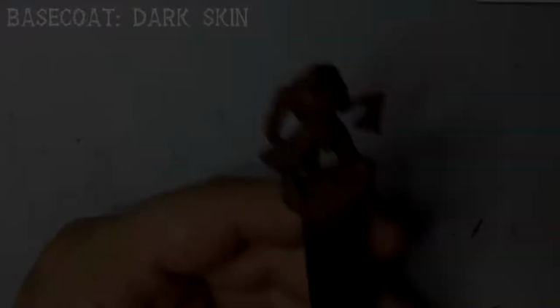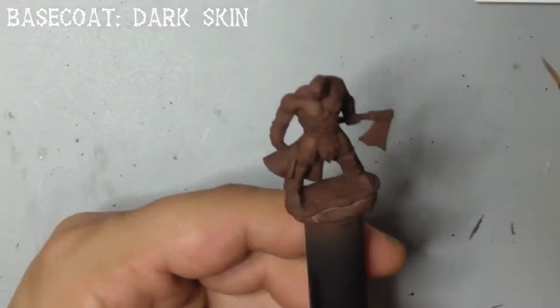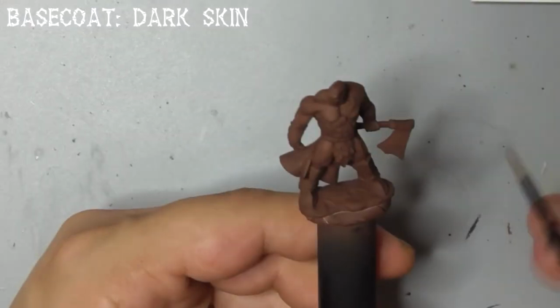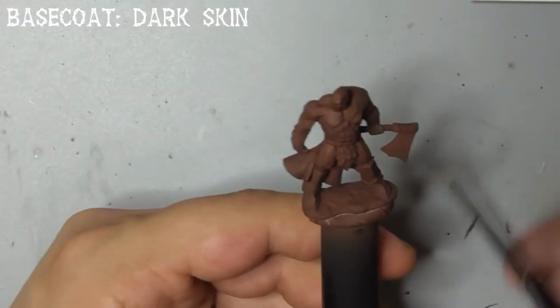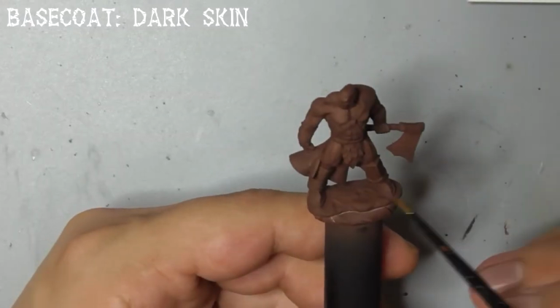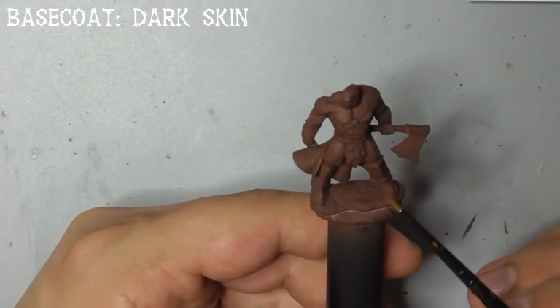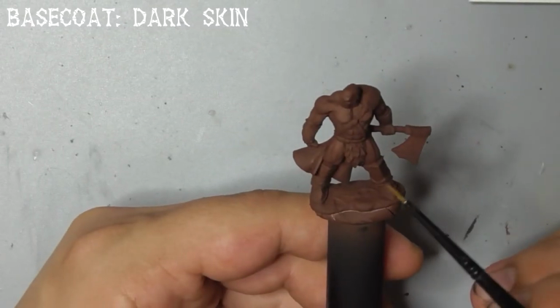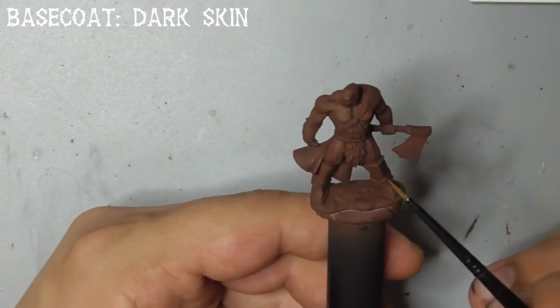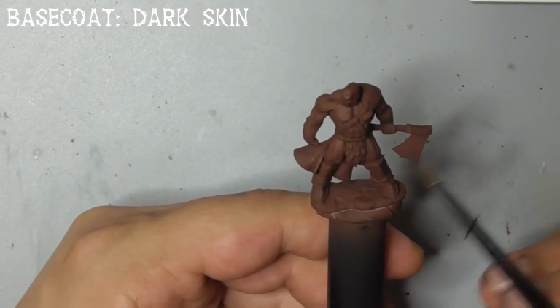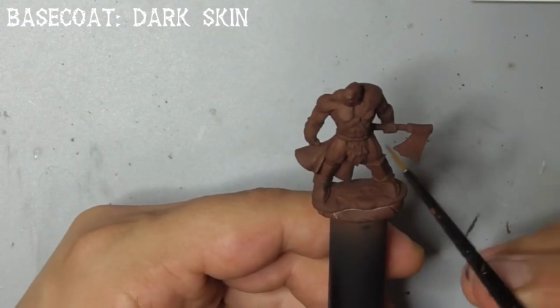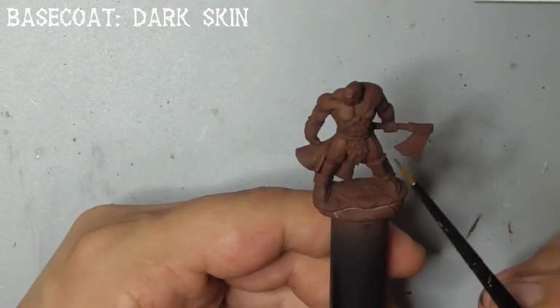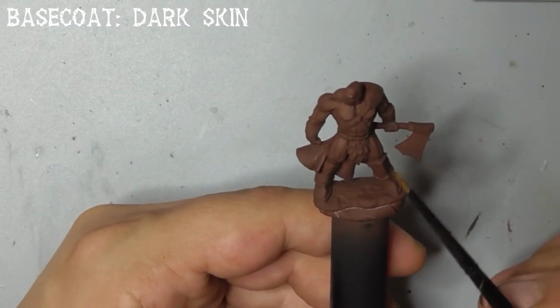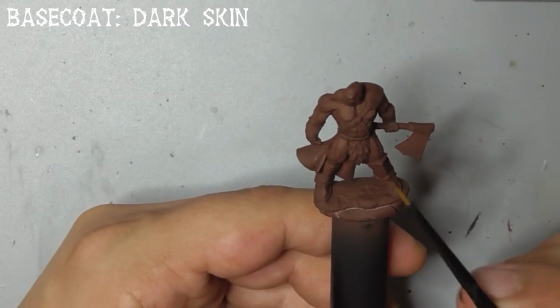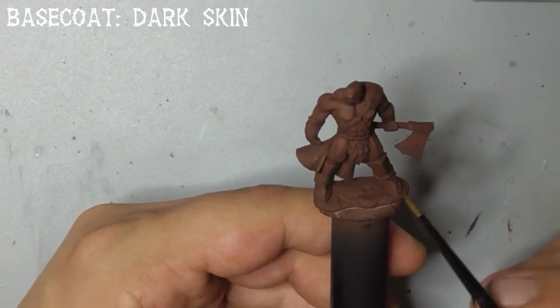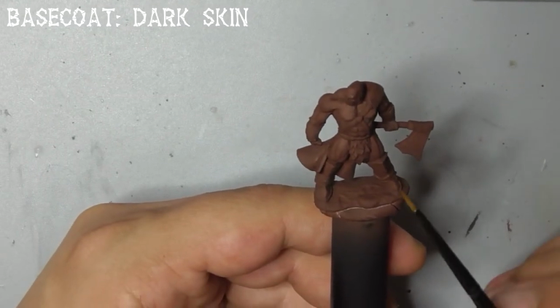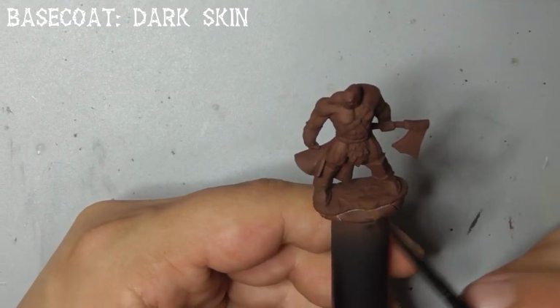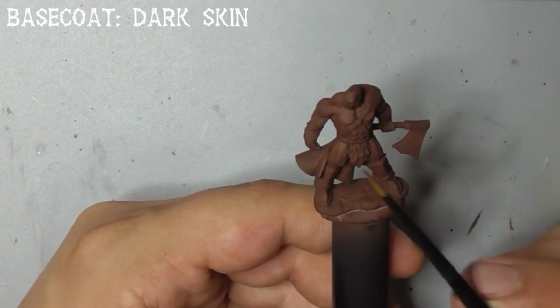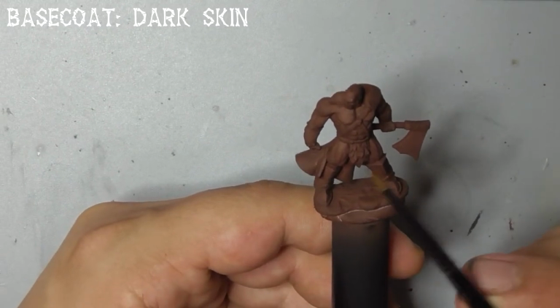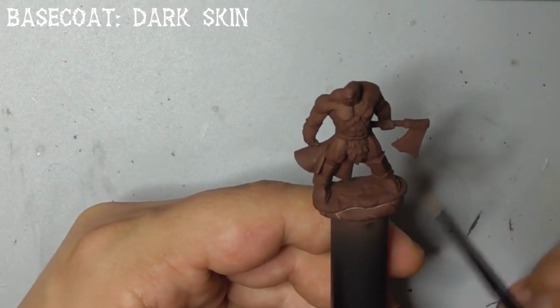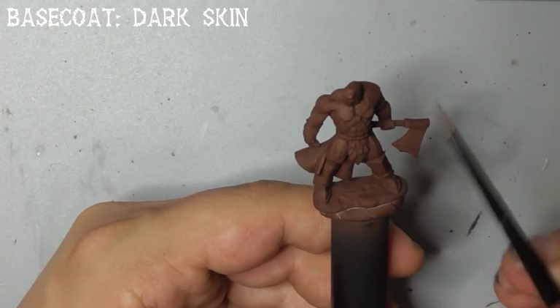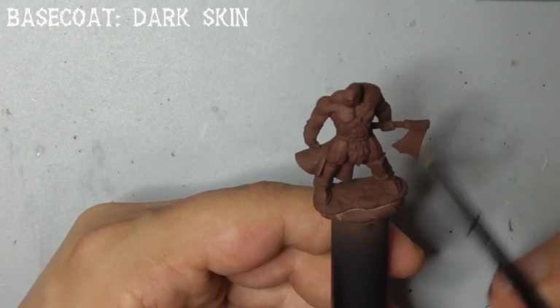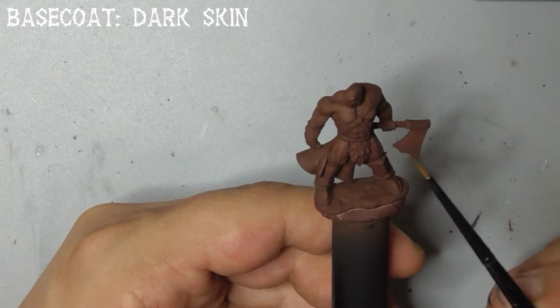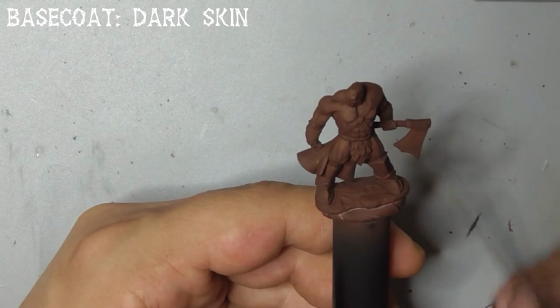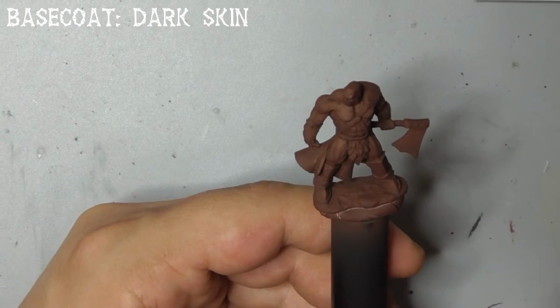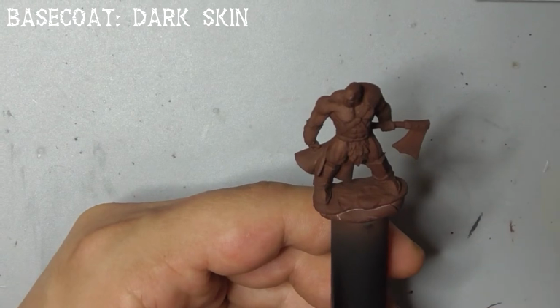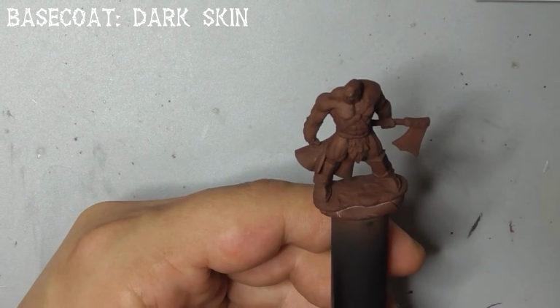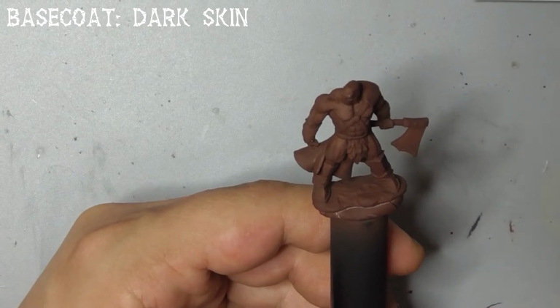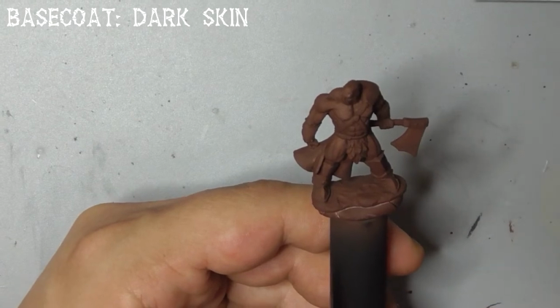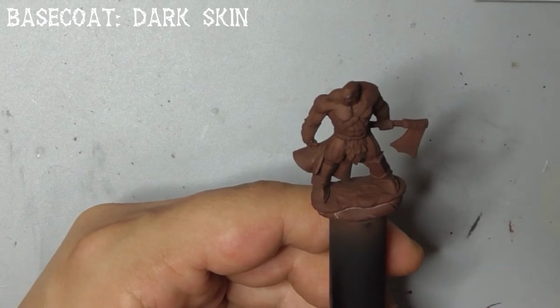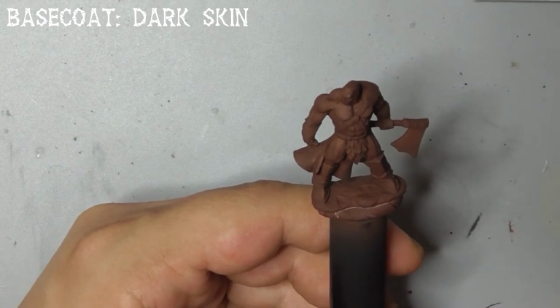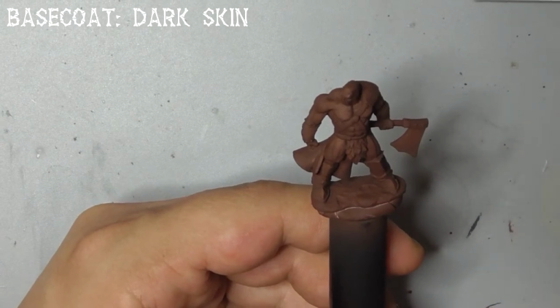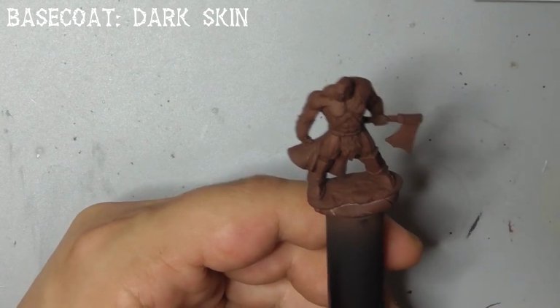I've base coated the model here with dark skin using my airbrush, but you can just as easily do this by hand — just keep the paint nice and thin so you don't obscure any of the details.